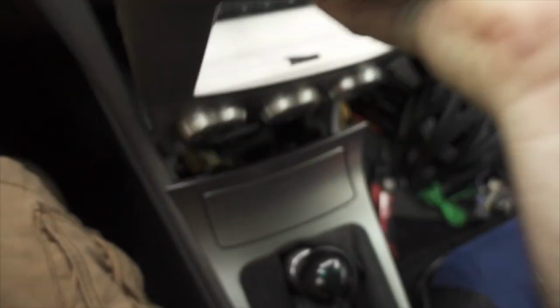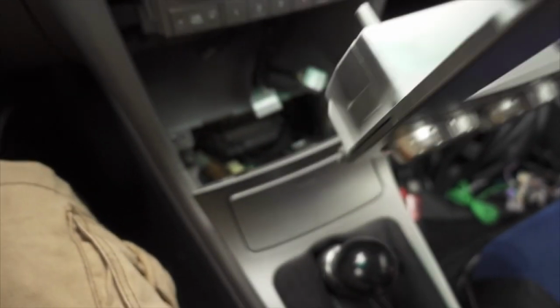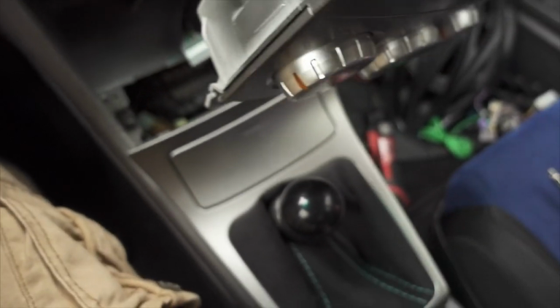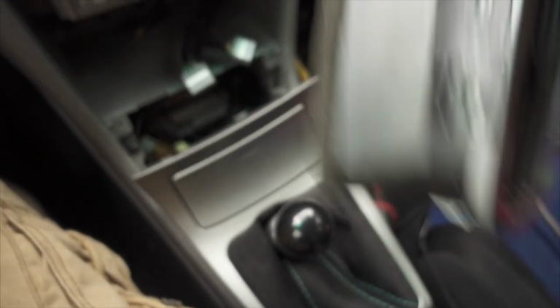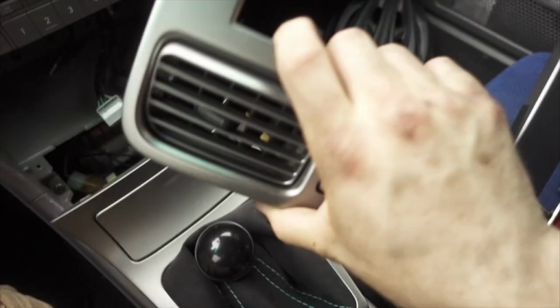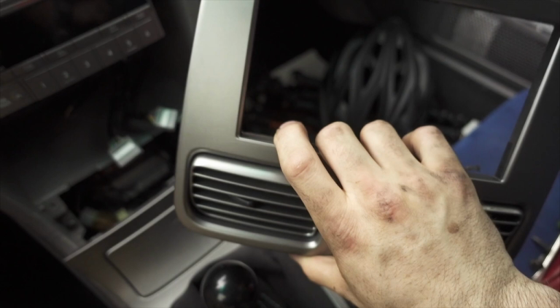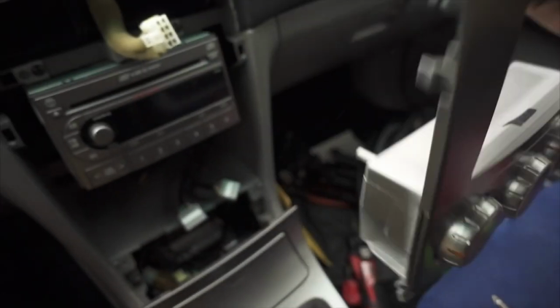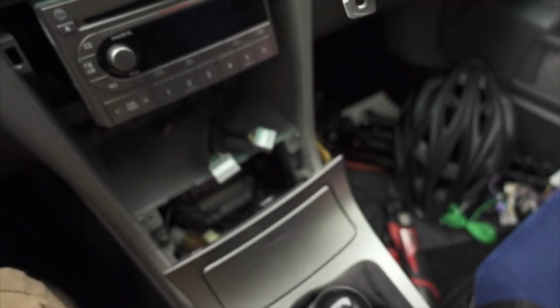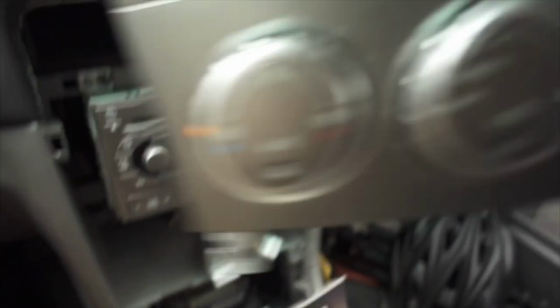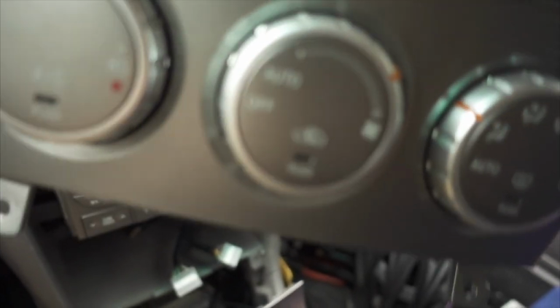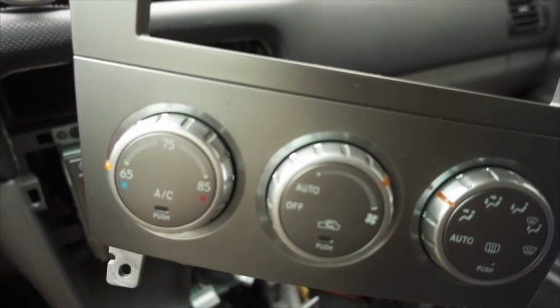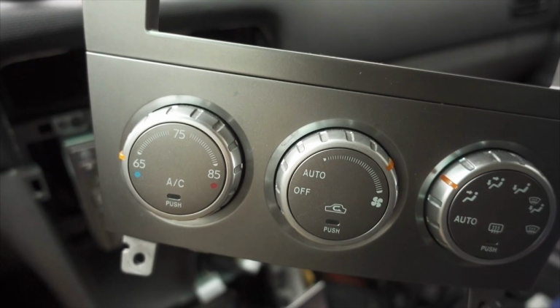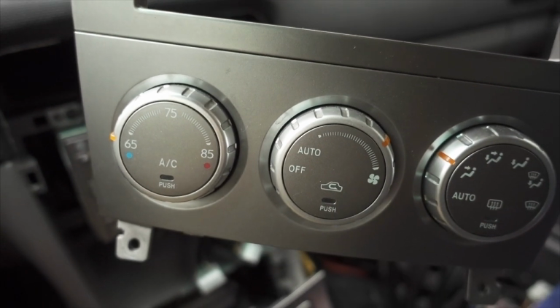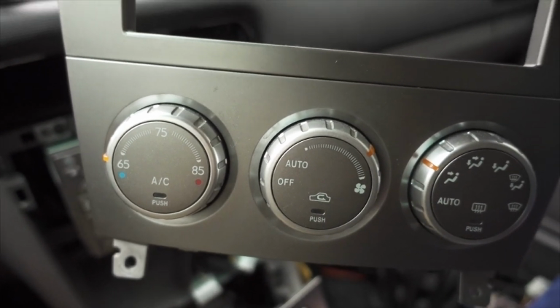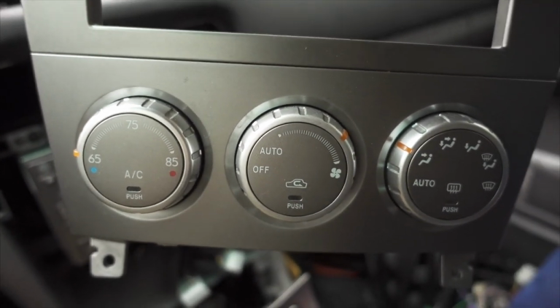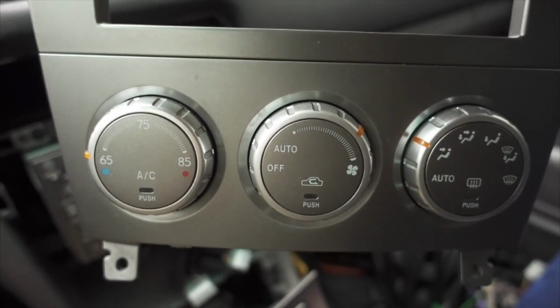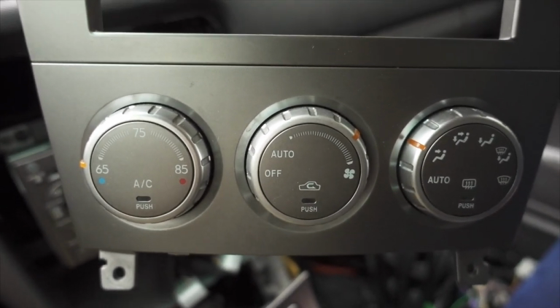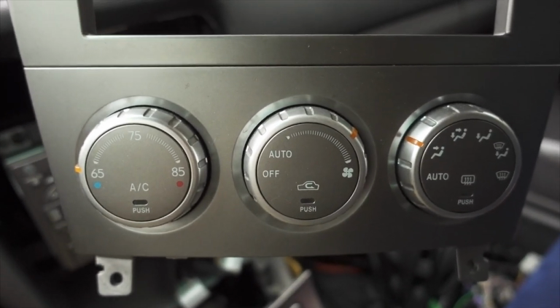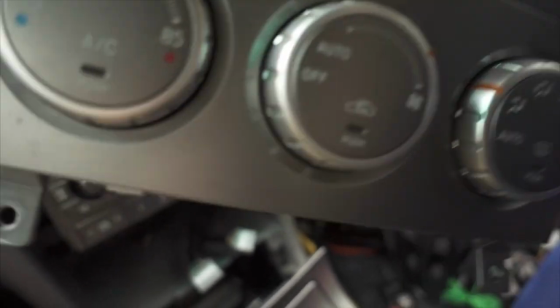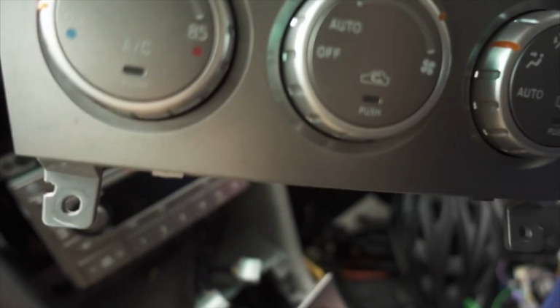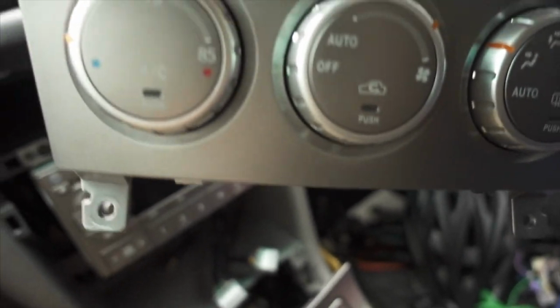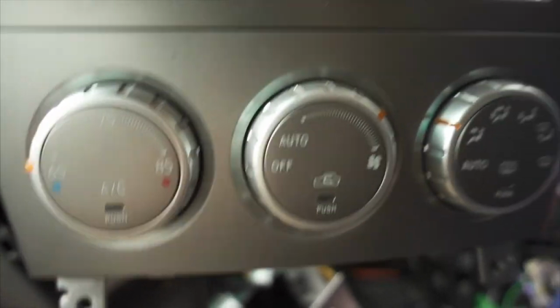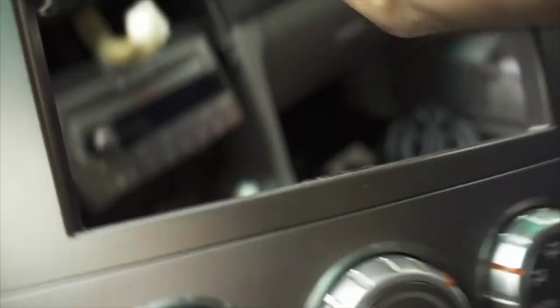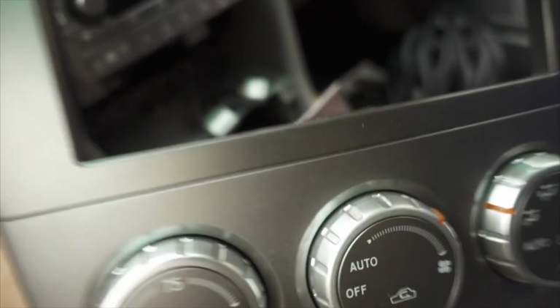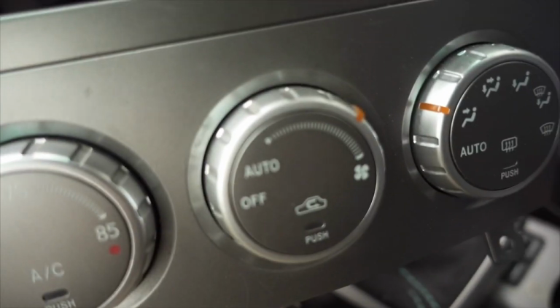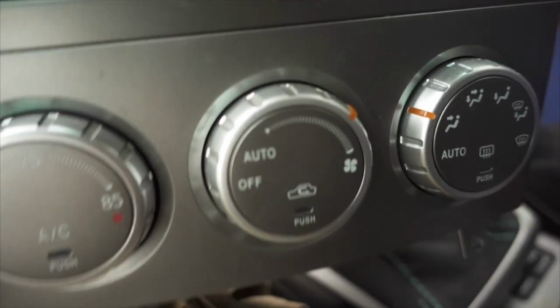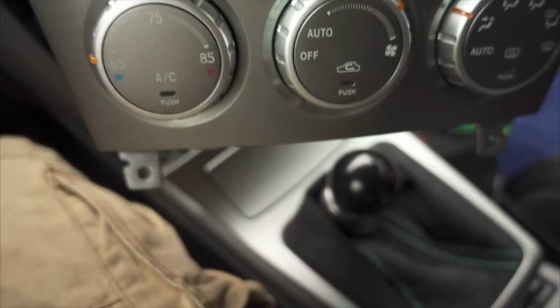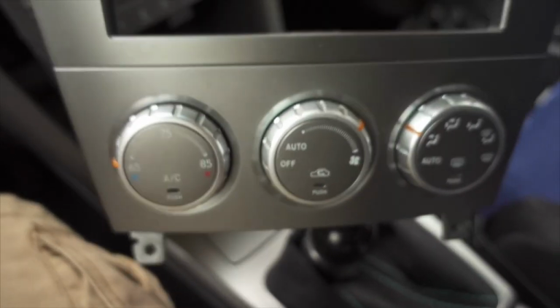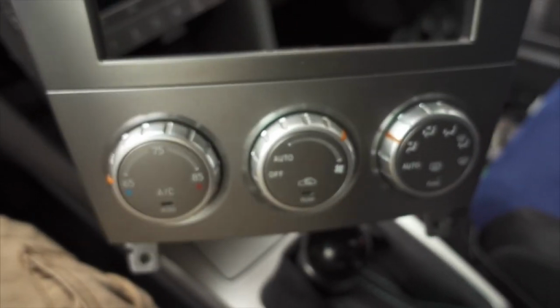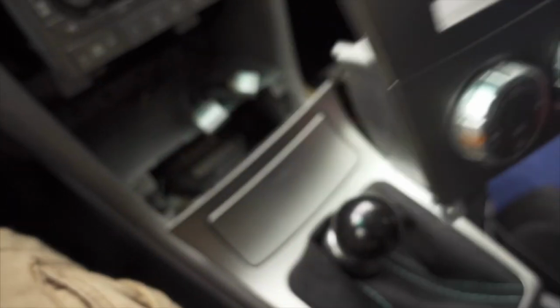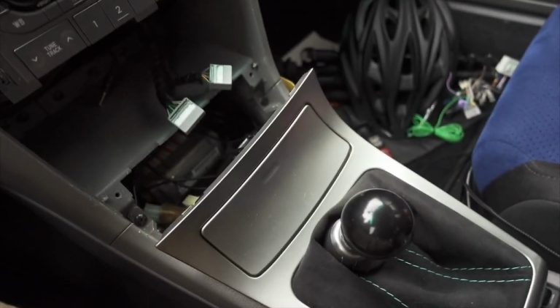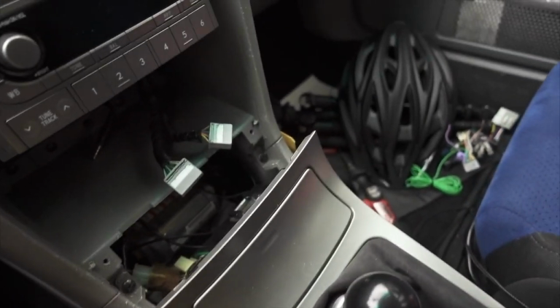There you go. Now this is also a good time to note: this is the '05 and newer controls. The '04 was a split dial and a very clunky mechanism, so you can replace that now as well.